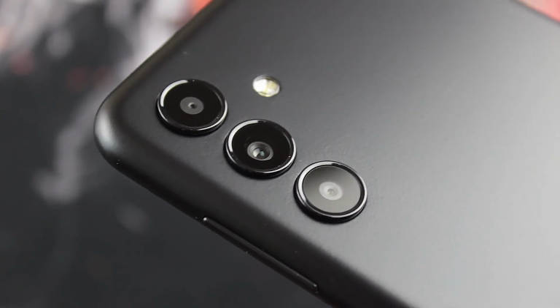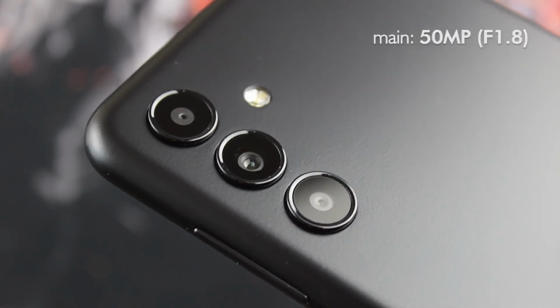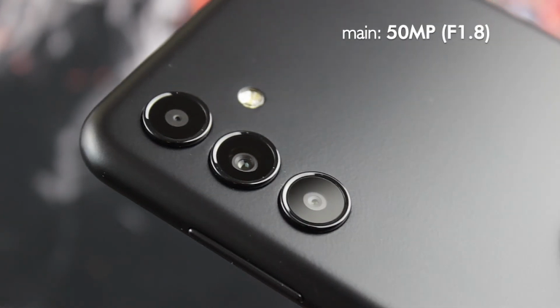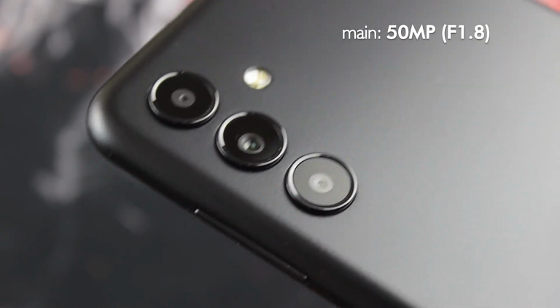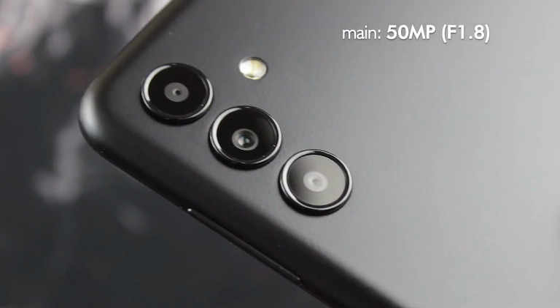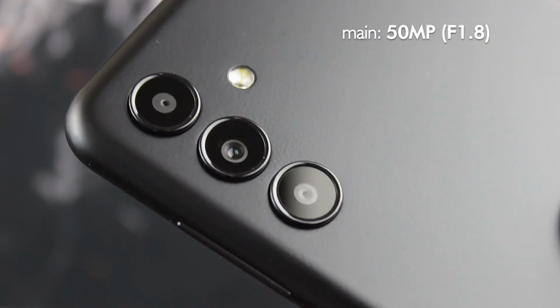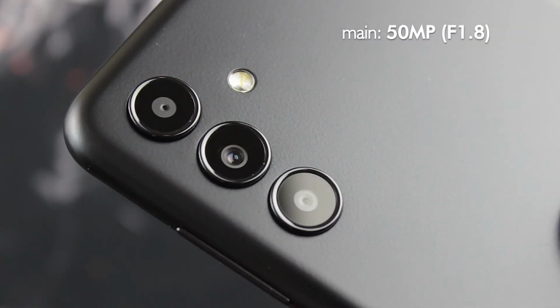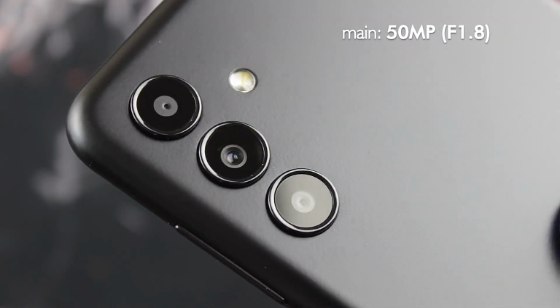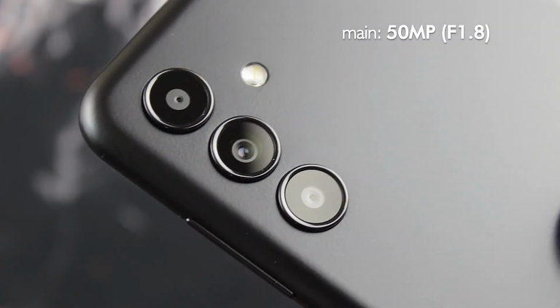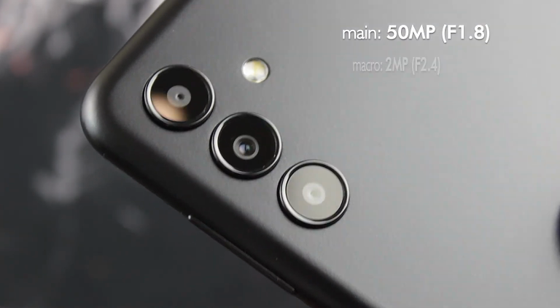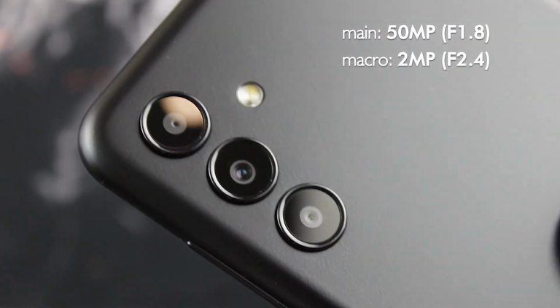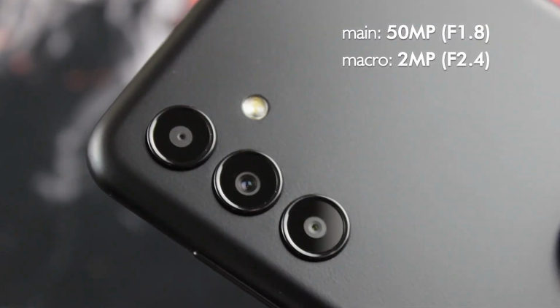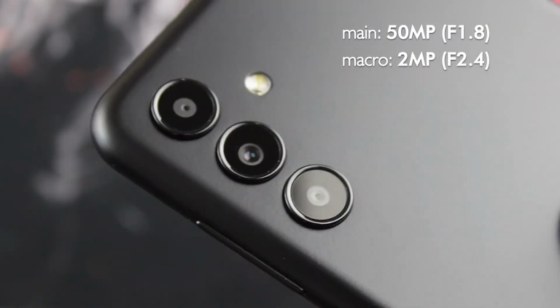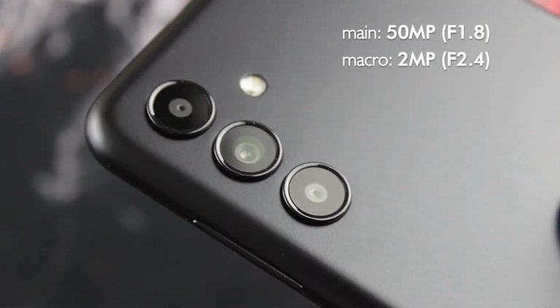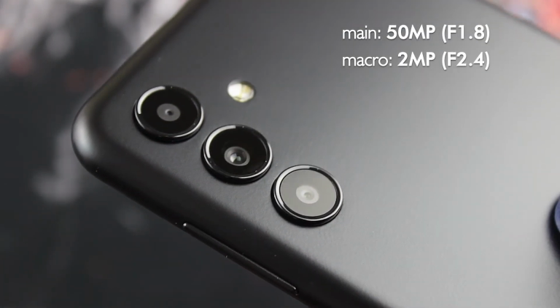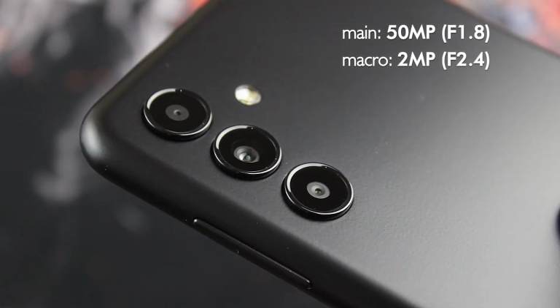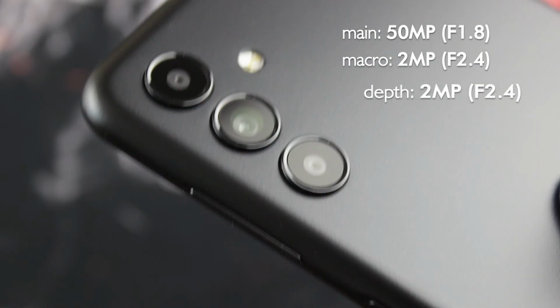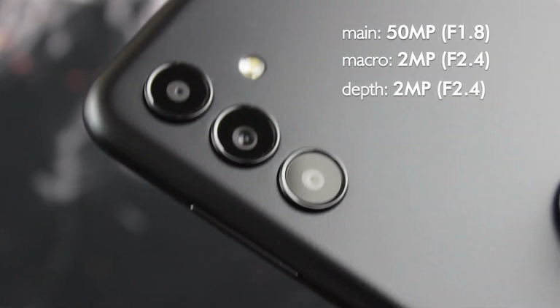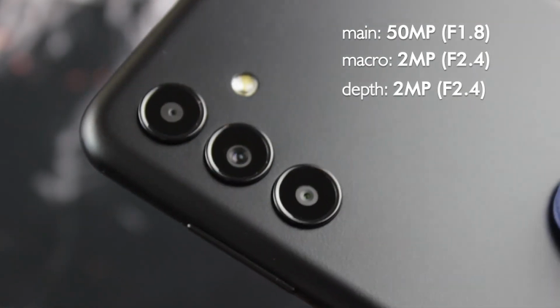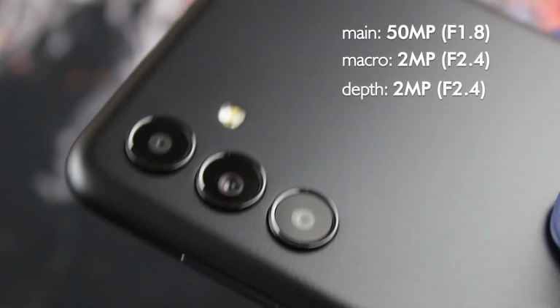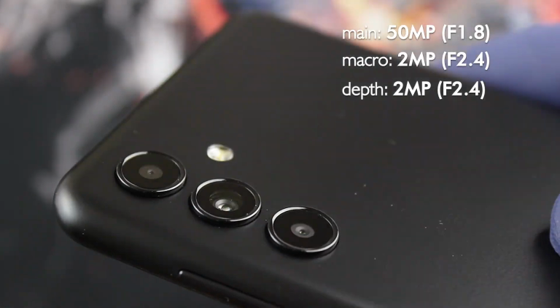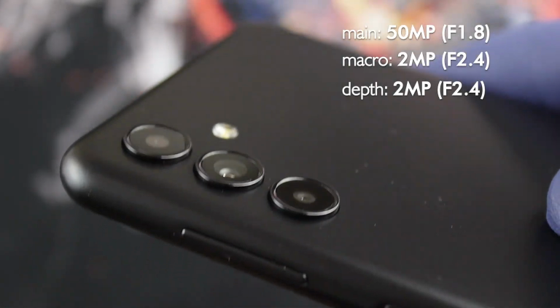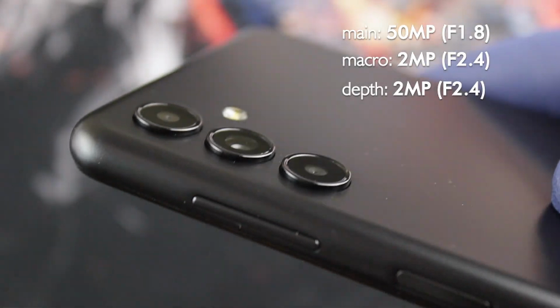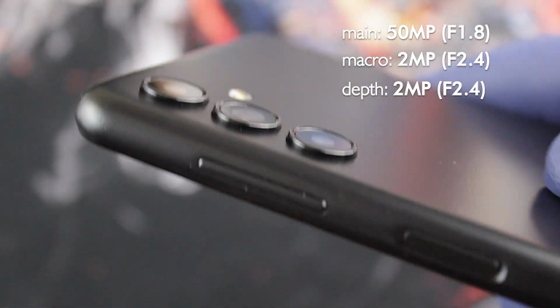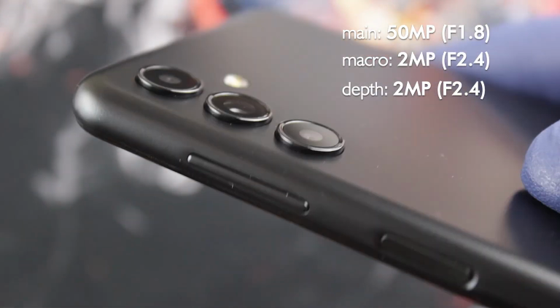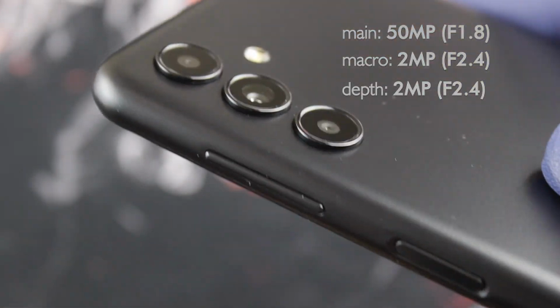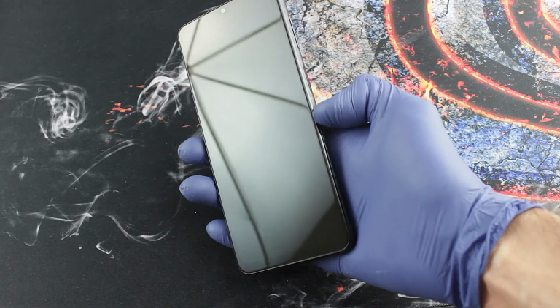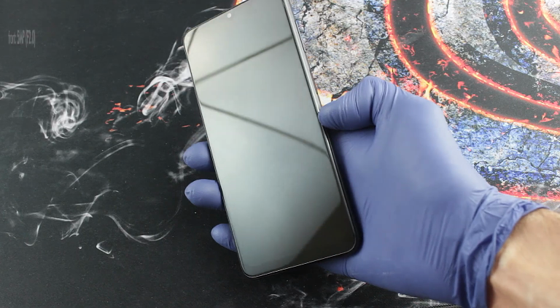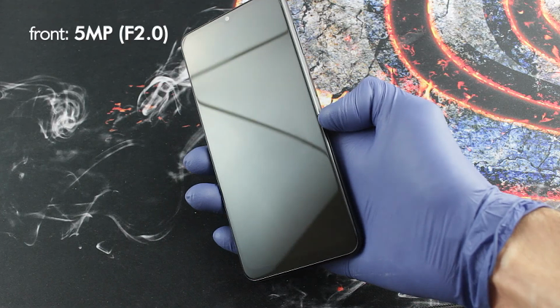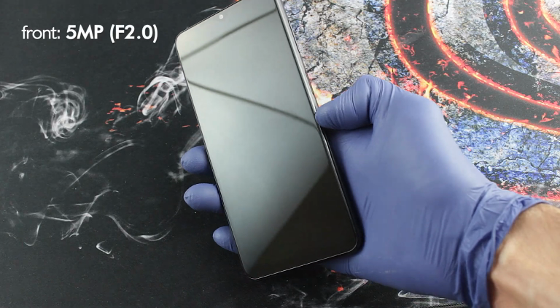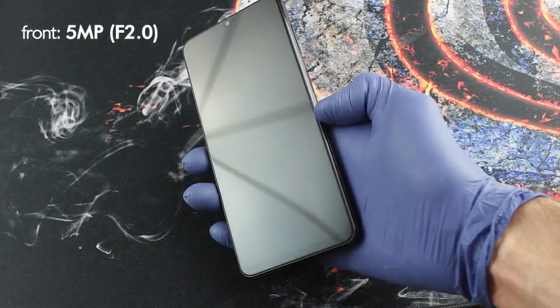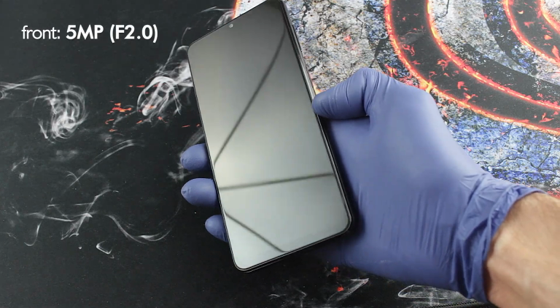The phone has 3 cameras on the back: the main 50MP, a 2MP macro, and a 2MP depth of field camera. The front camera is 5MP.